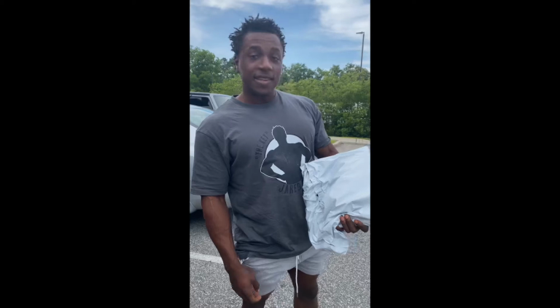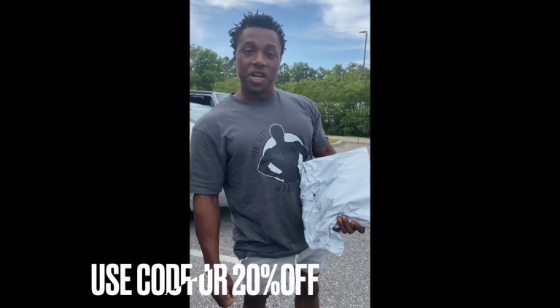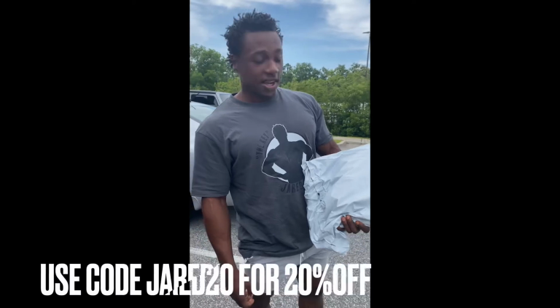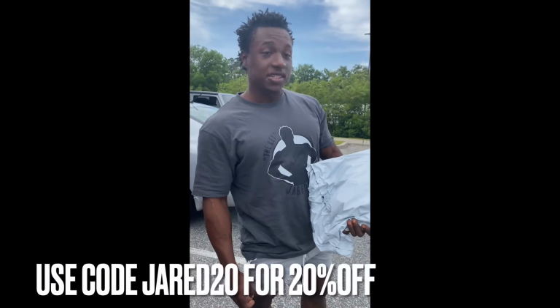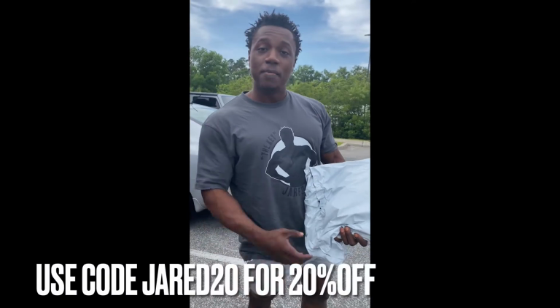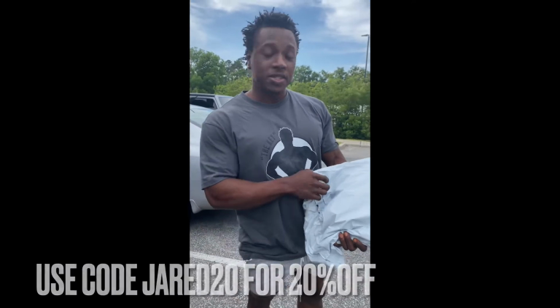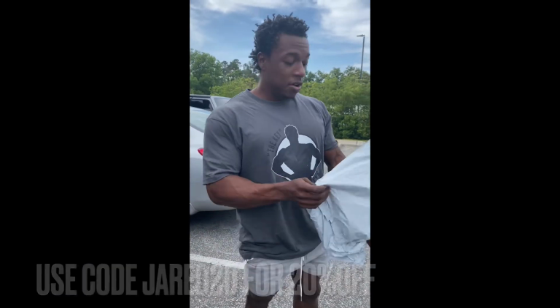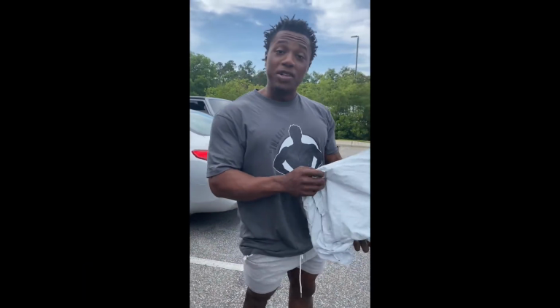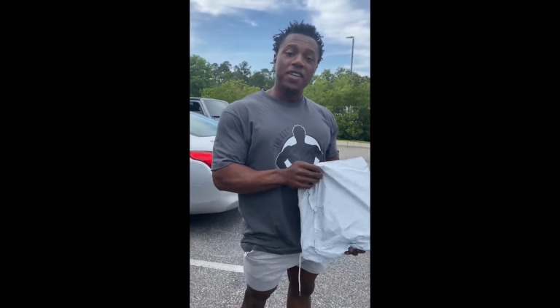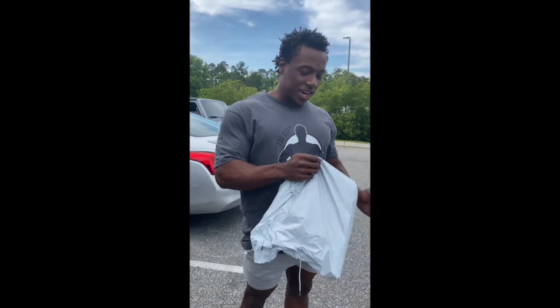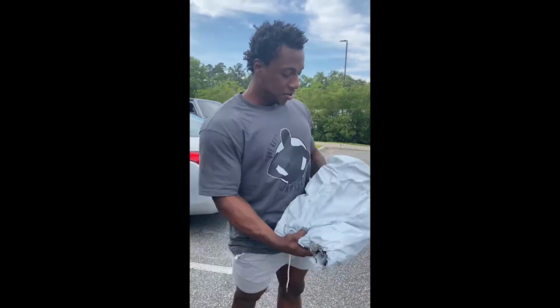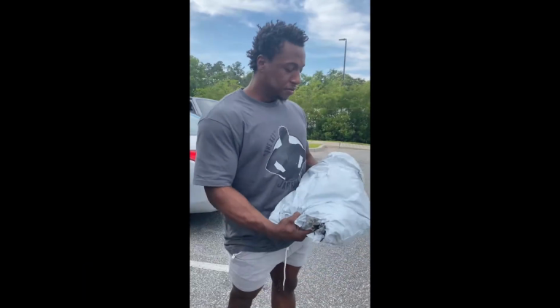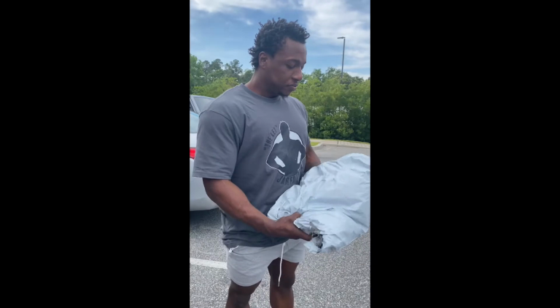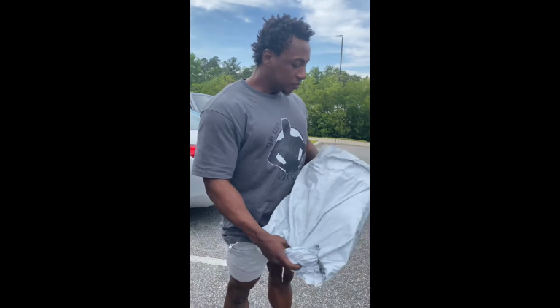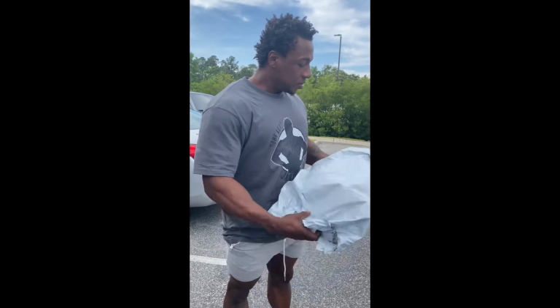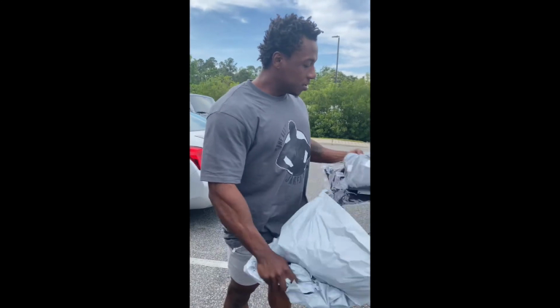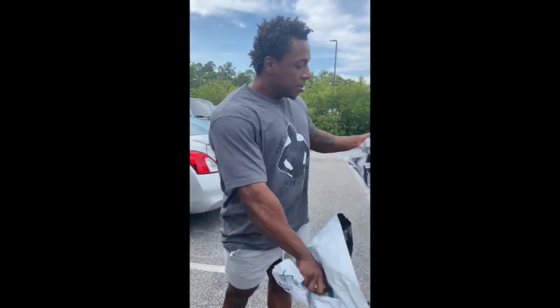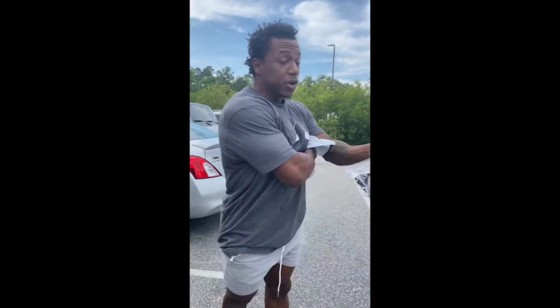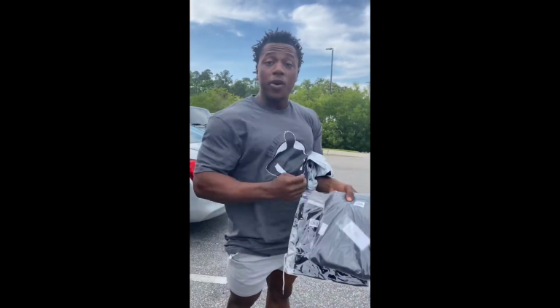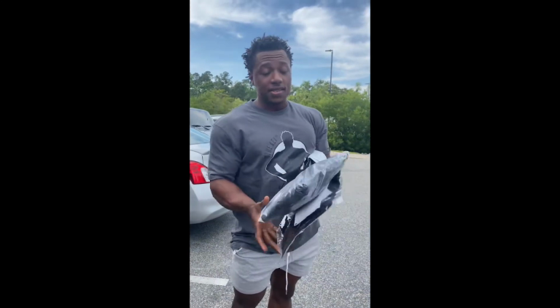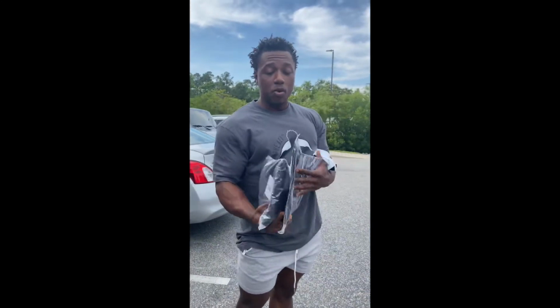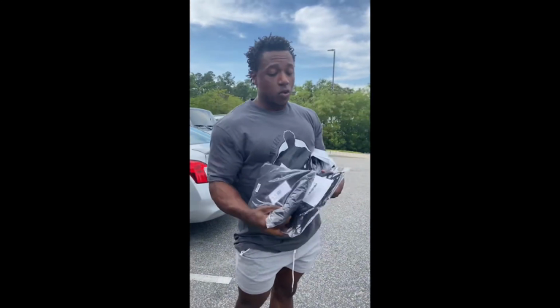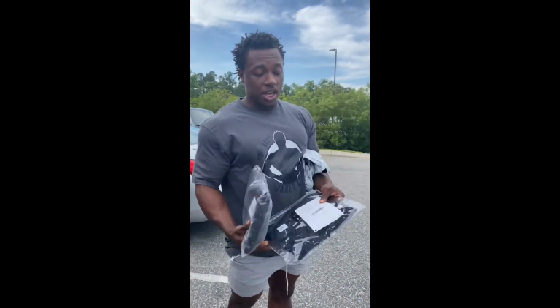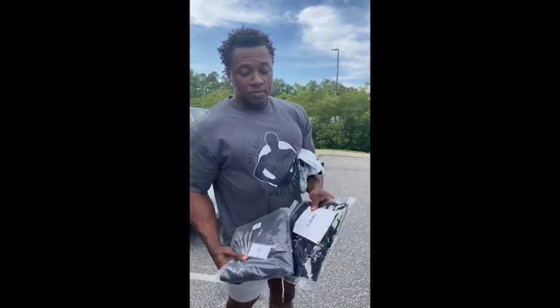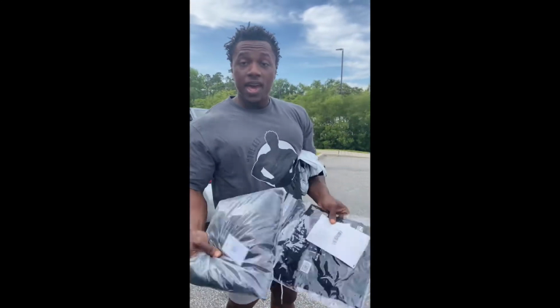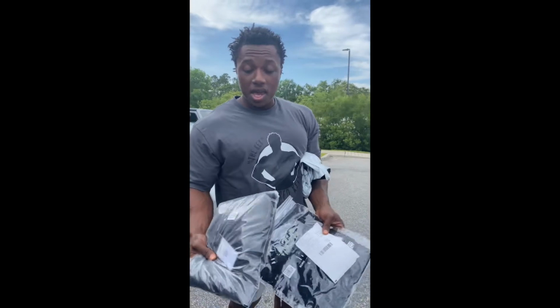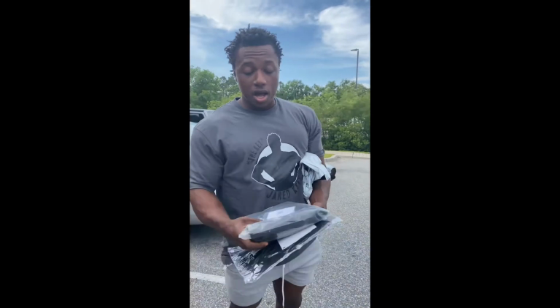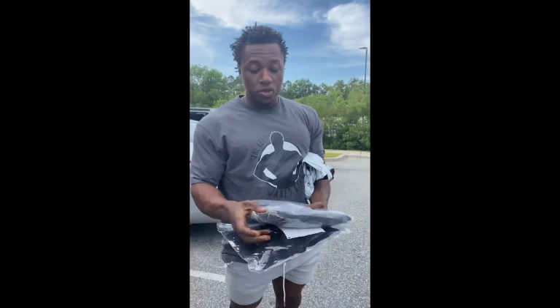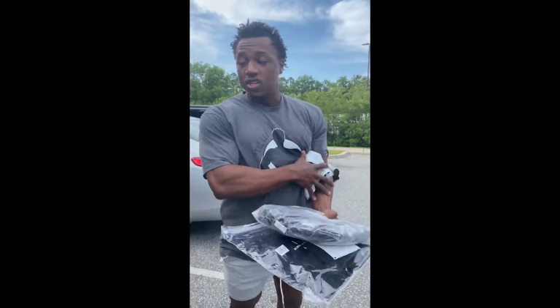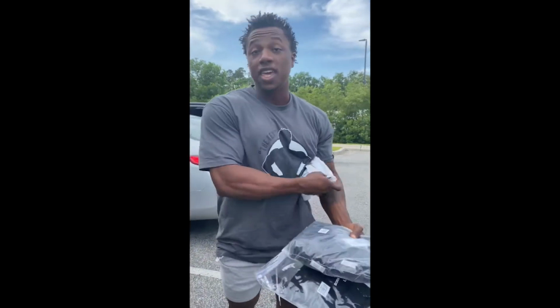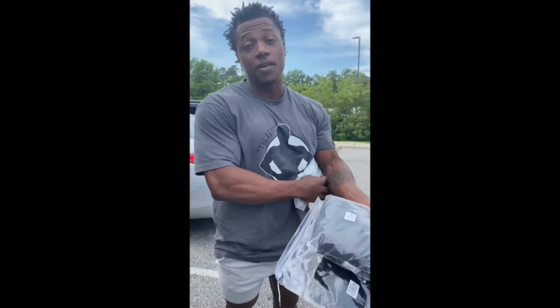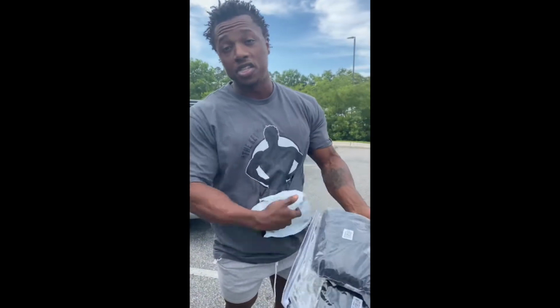Jared Keys here. We actually just got a package from Born Tough — let's see what it is. It's always the same Born Tough quality. It came in individual plastic wraps to keep it safe during shipping.